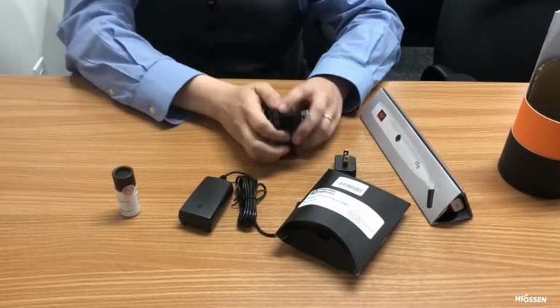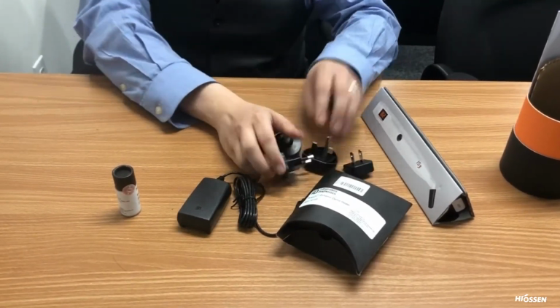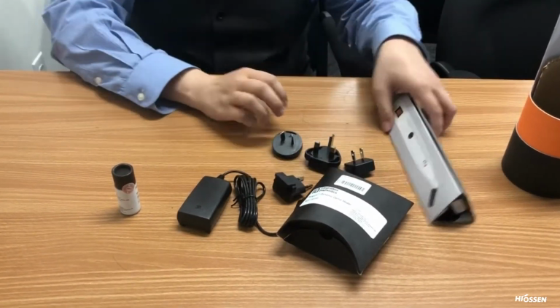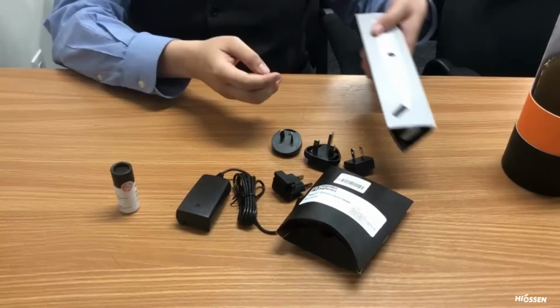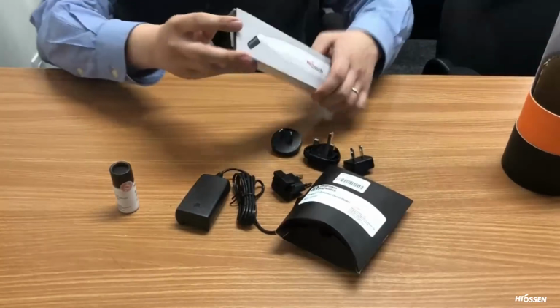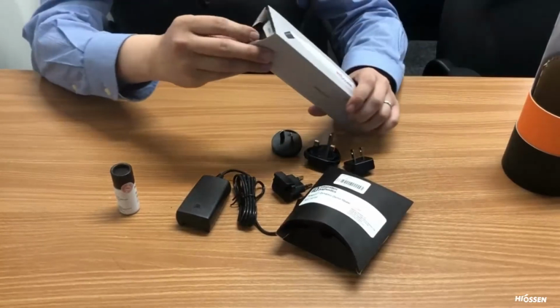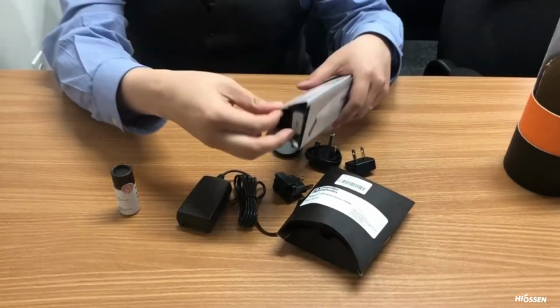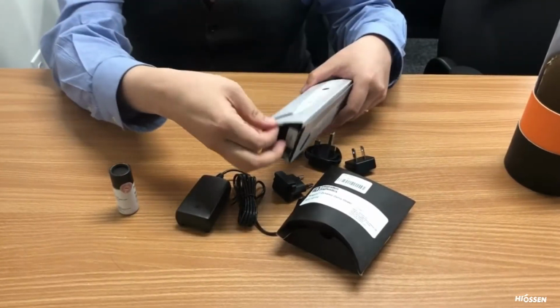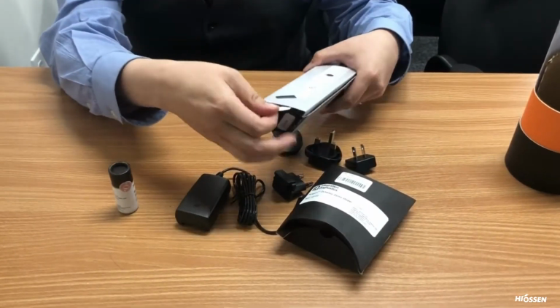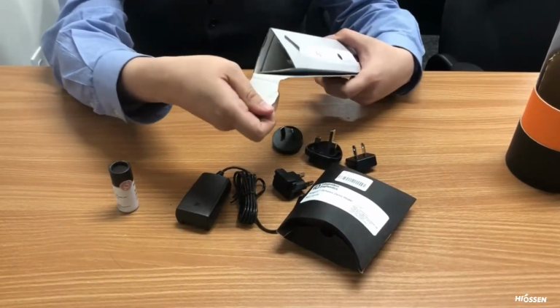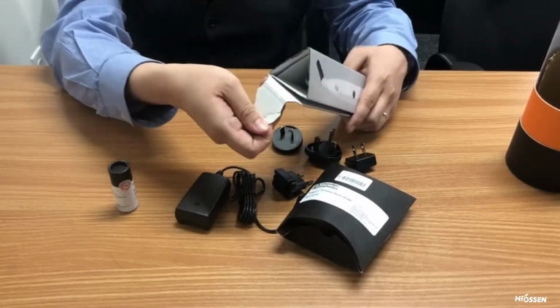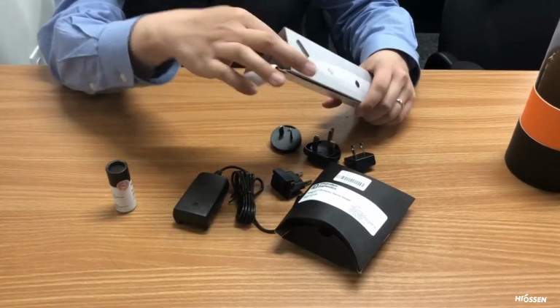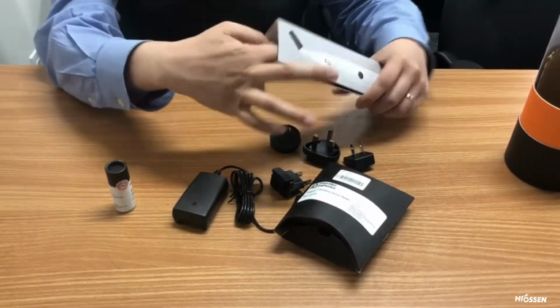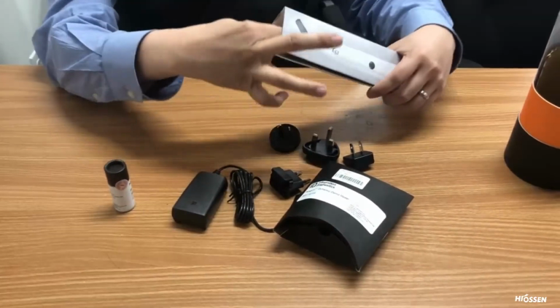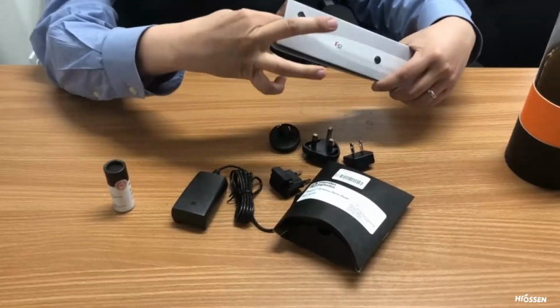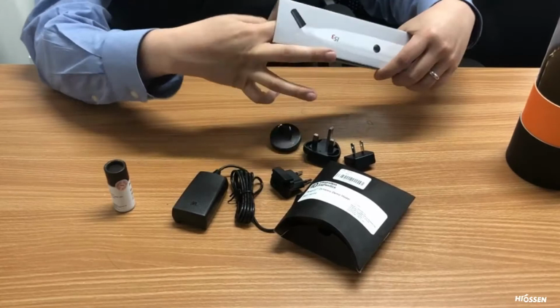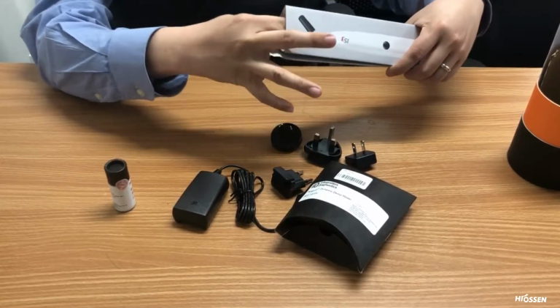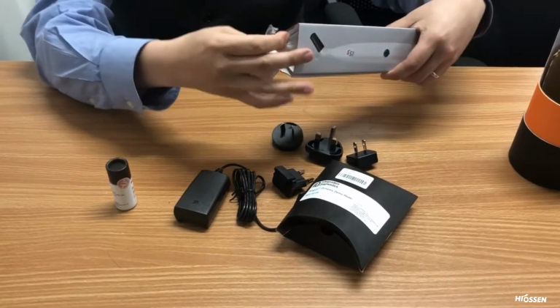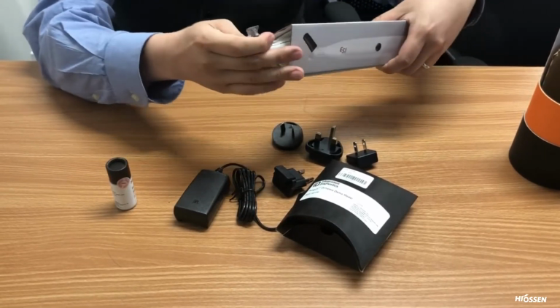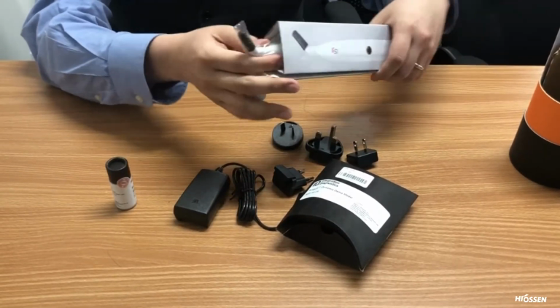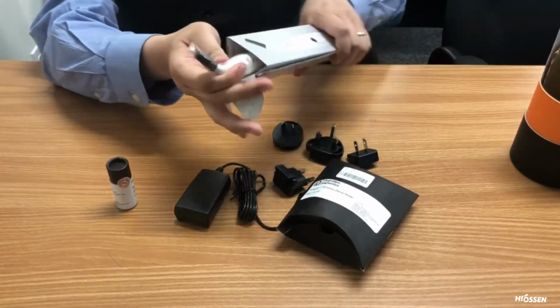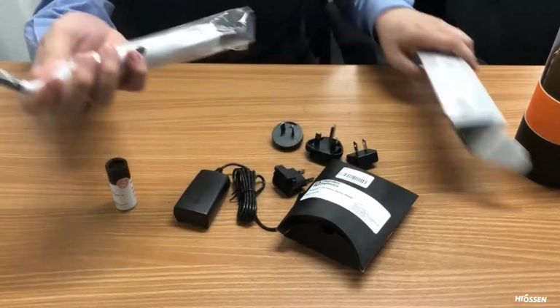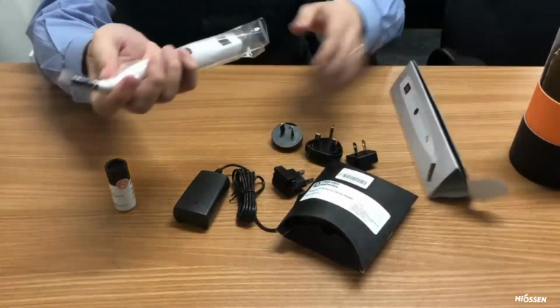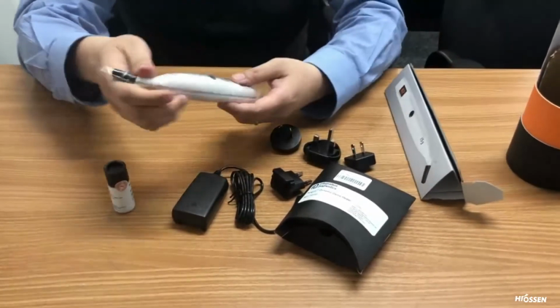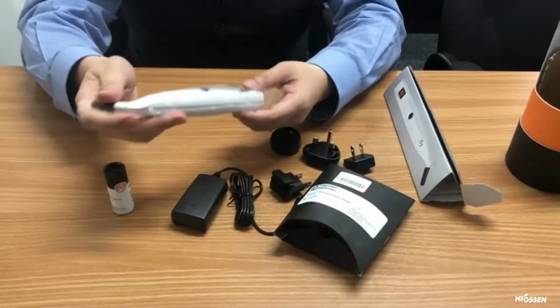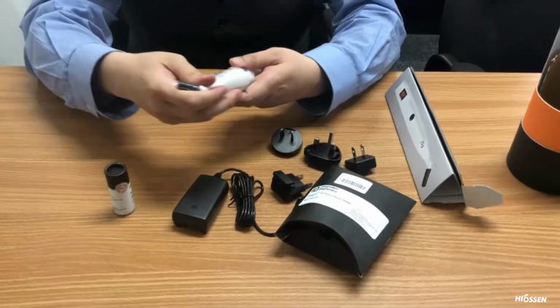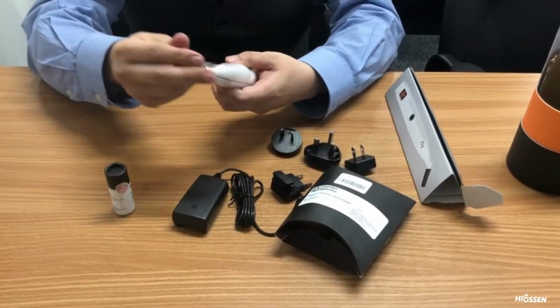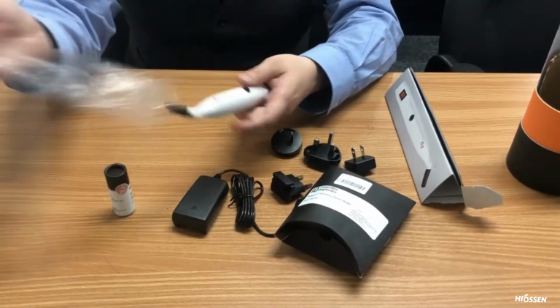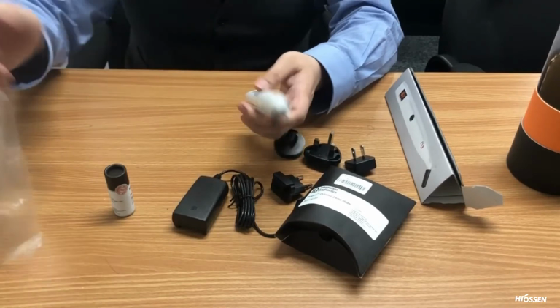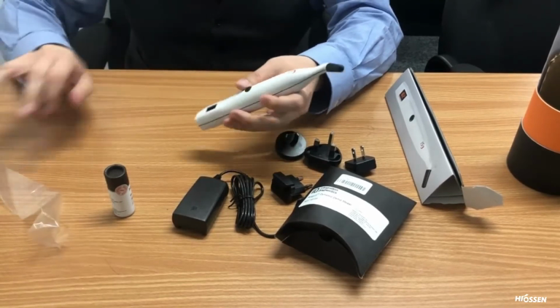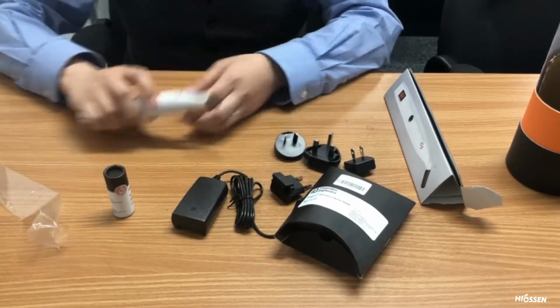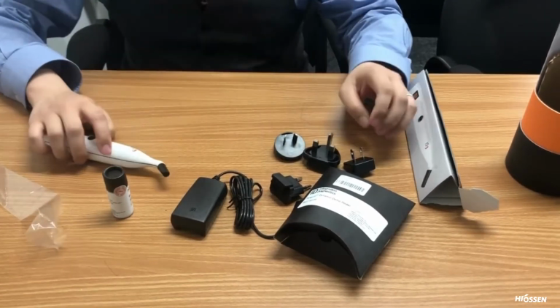If you pull on this little tab here, you can reach in and bring out the IS3. It's got a sleeve on there, so I'll just take that off for now.